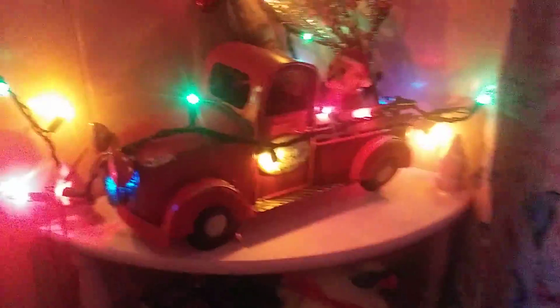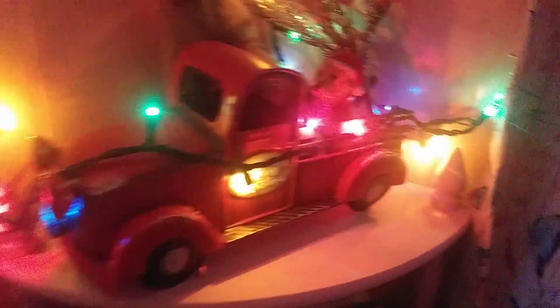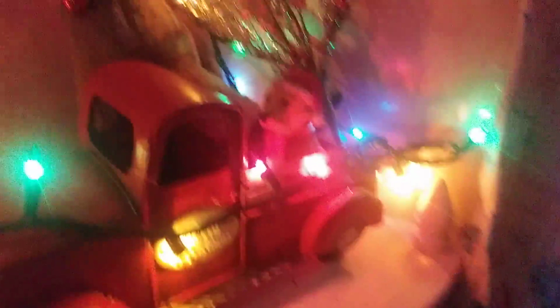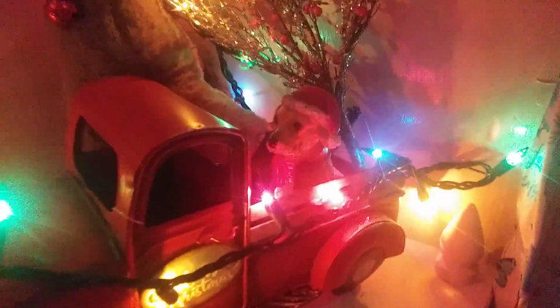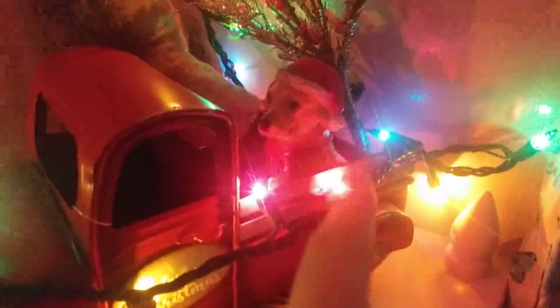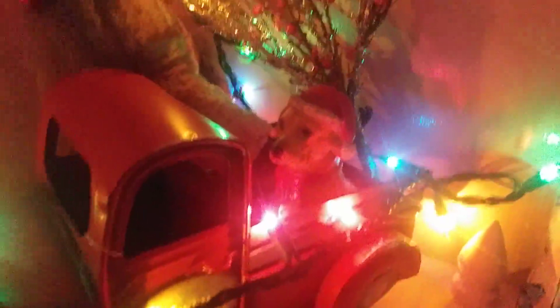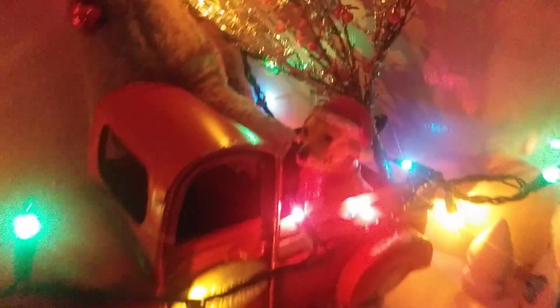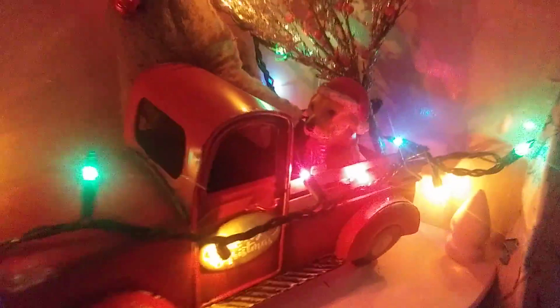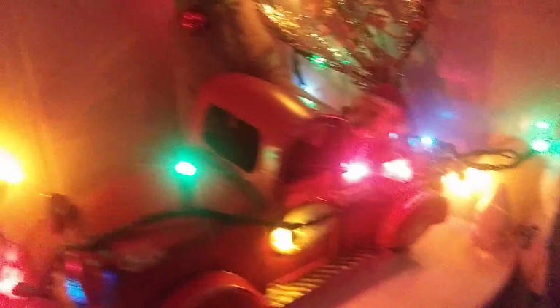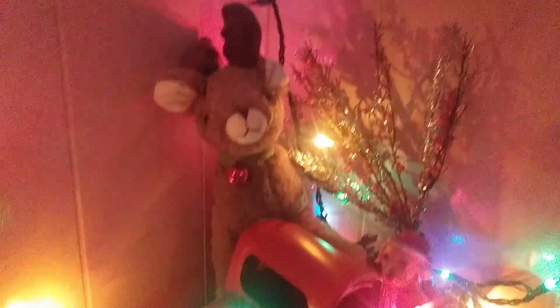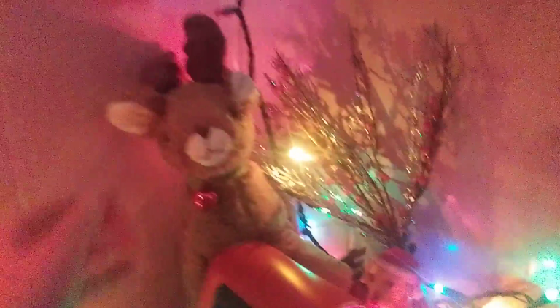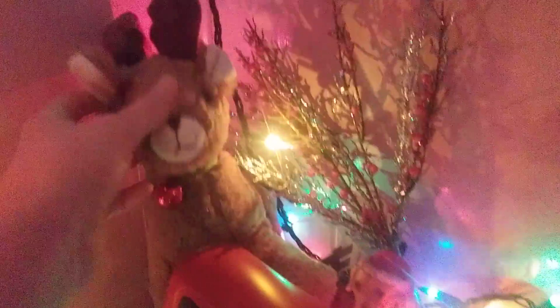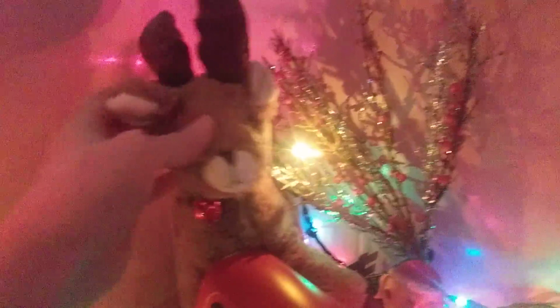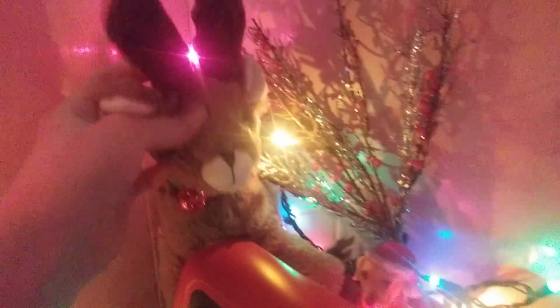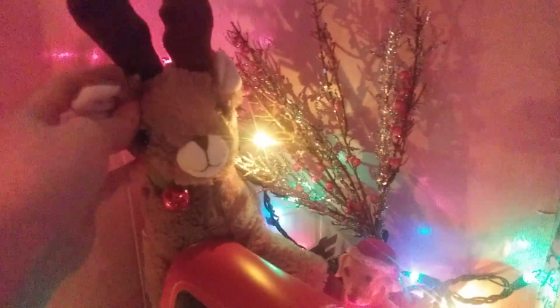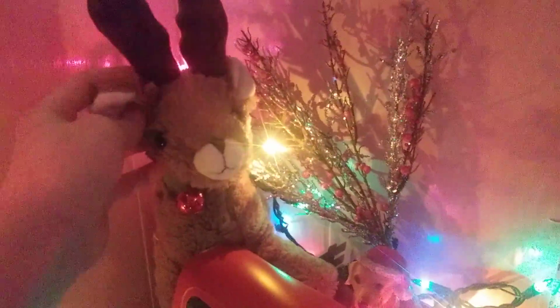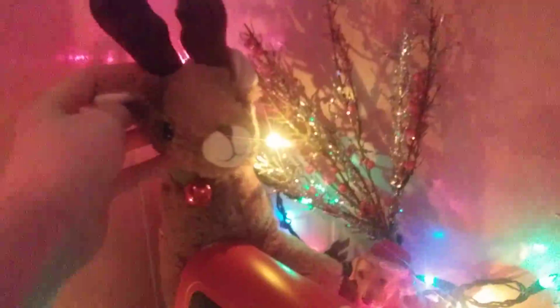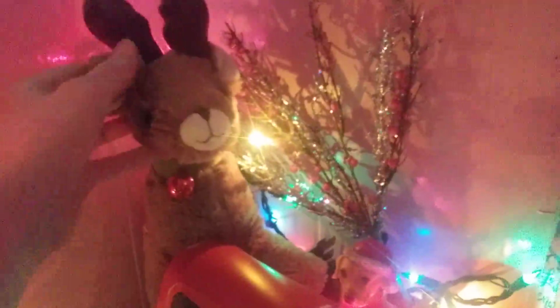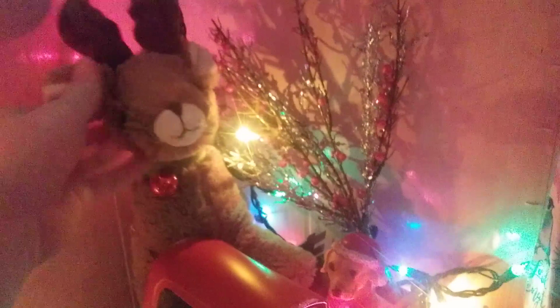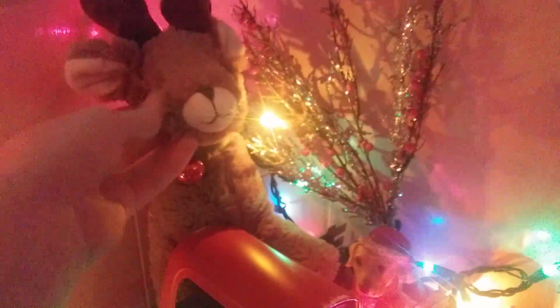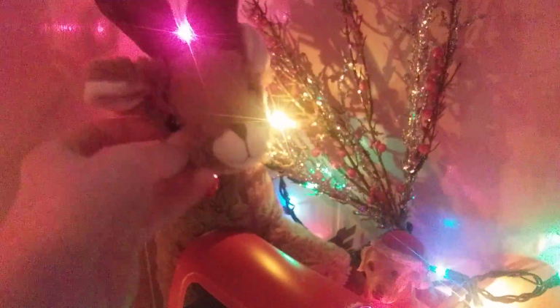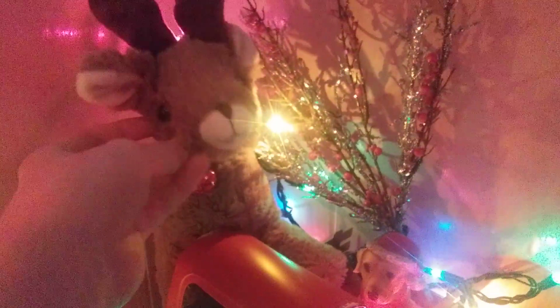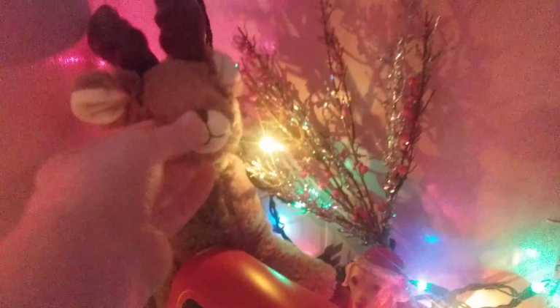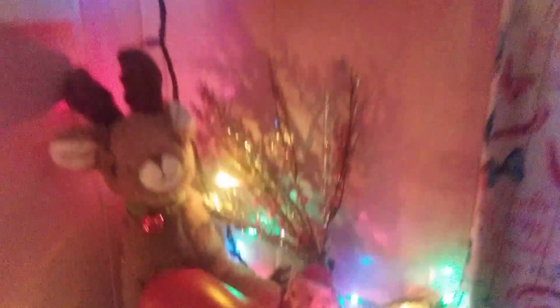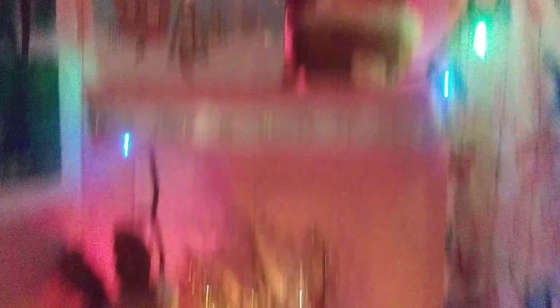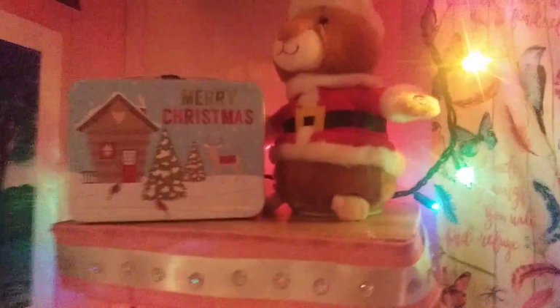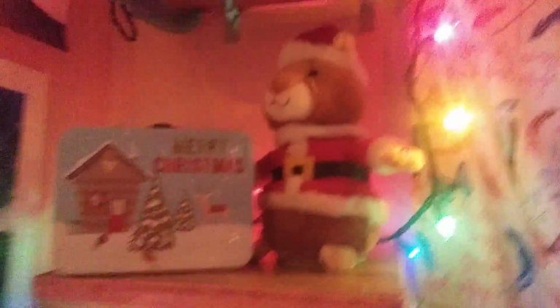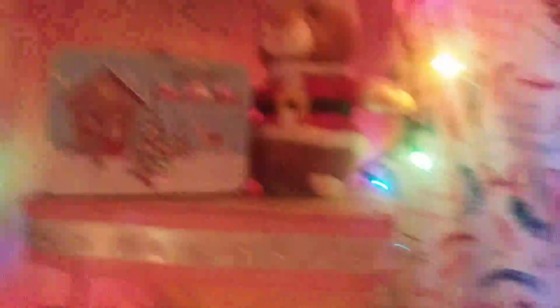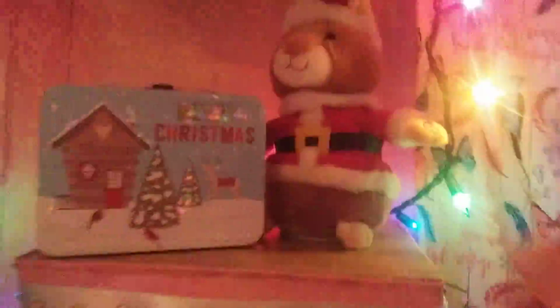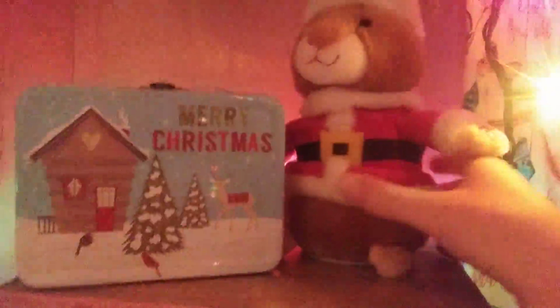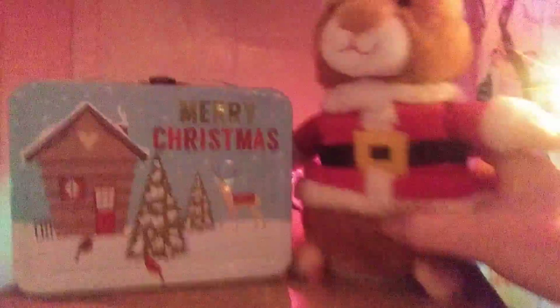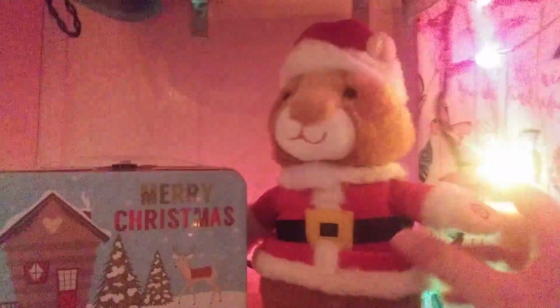This is a truck, and I loved it because it has a golden retriever riding in the back. This guy I got last year for my birthday — I think he's so cute. And this is a hamster I've always loved.